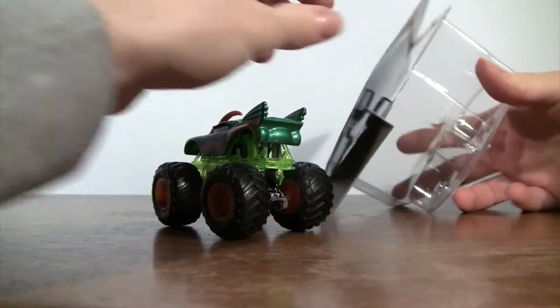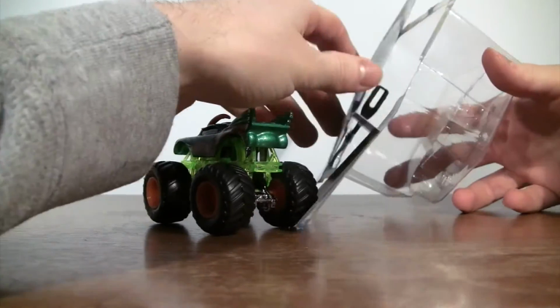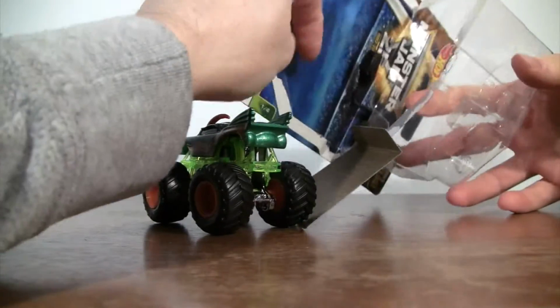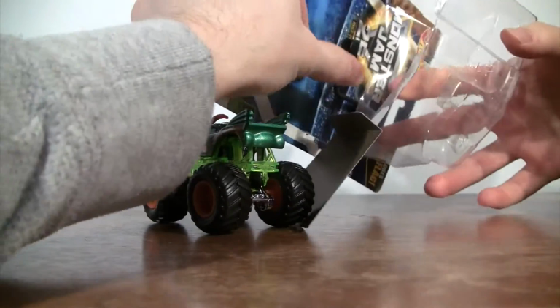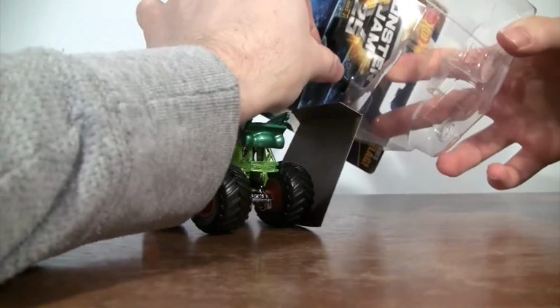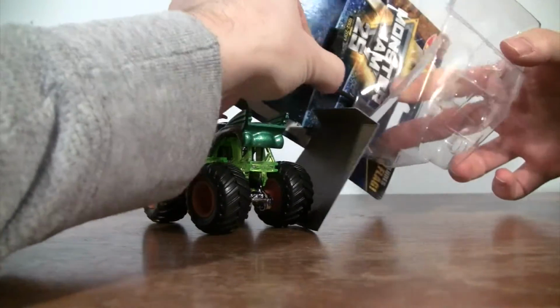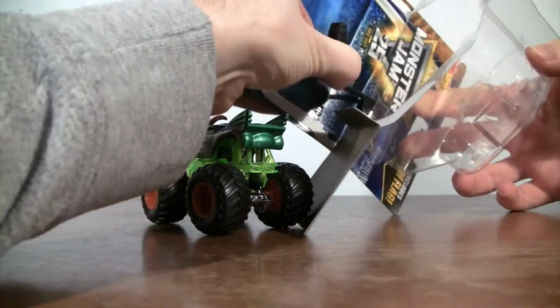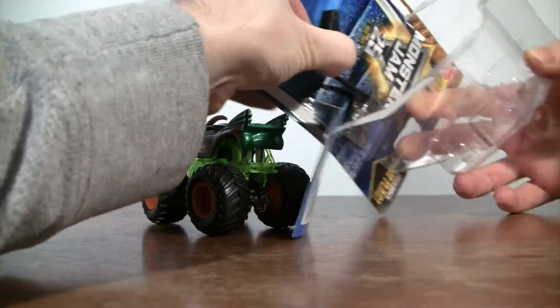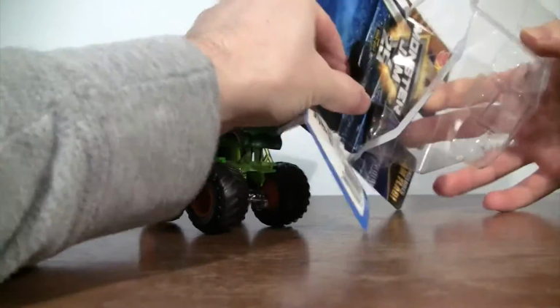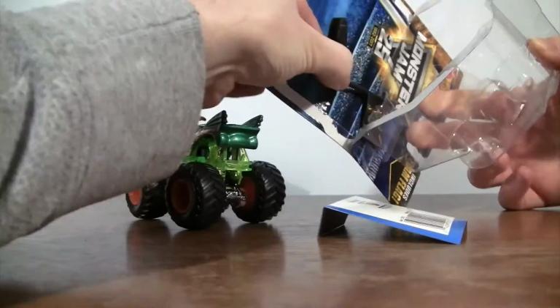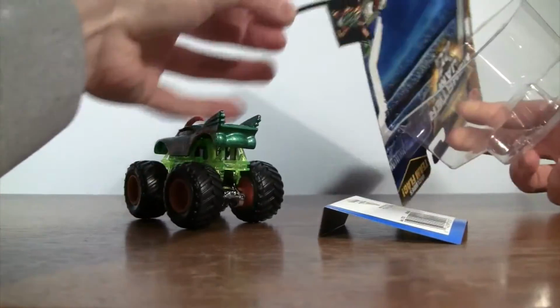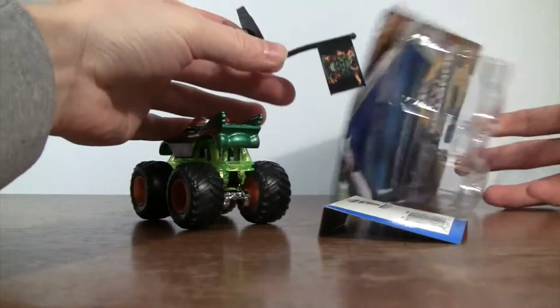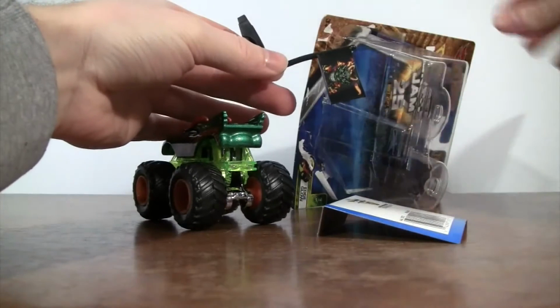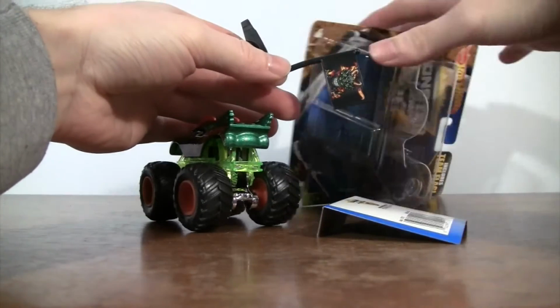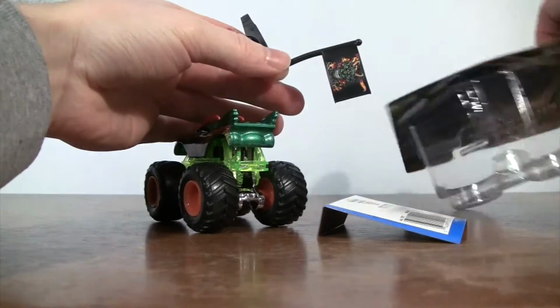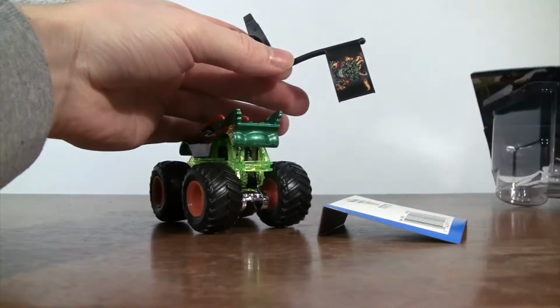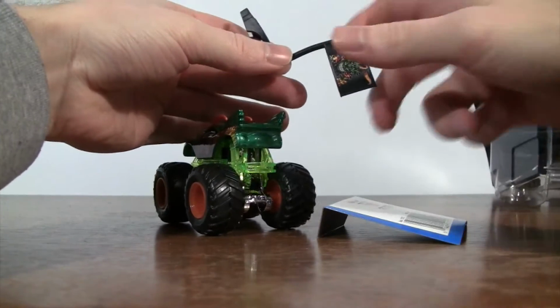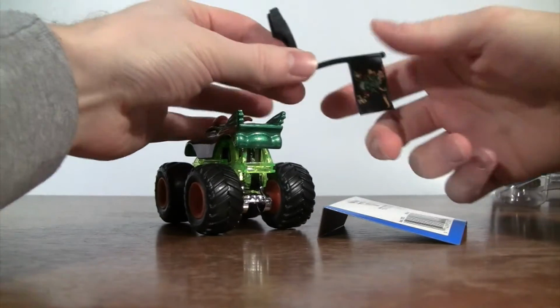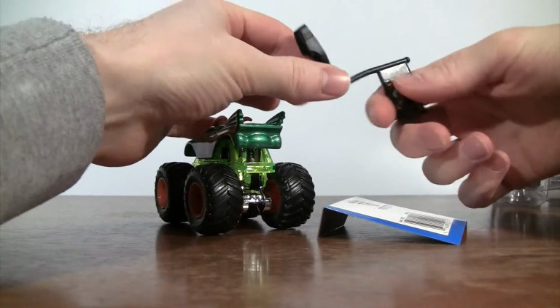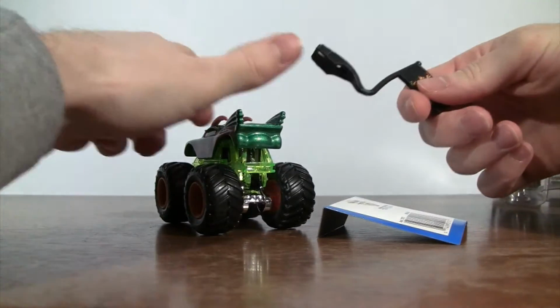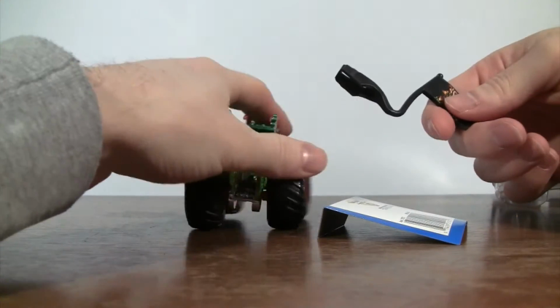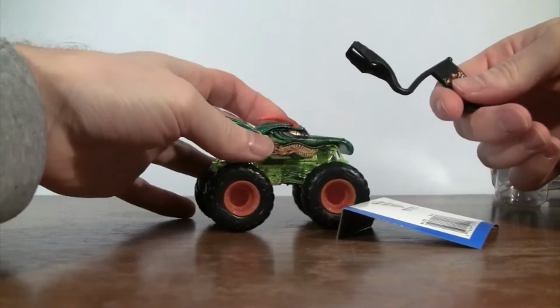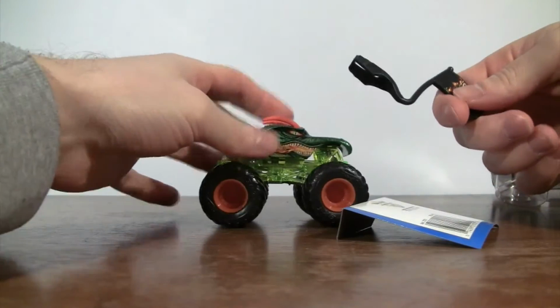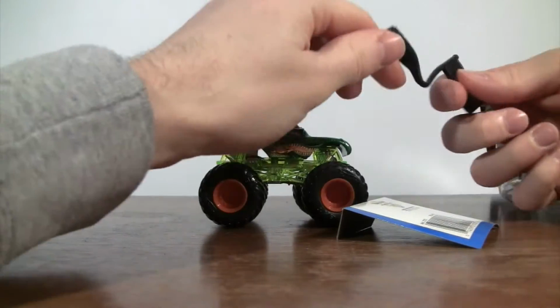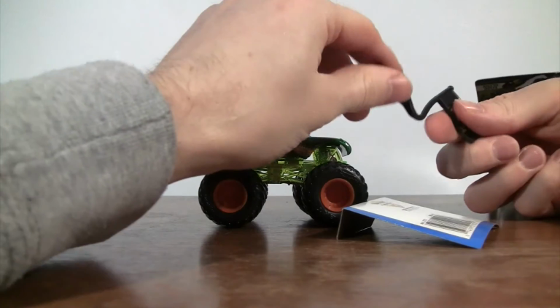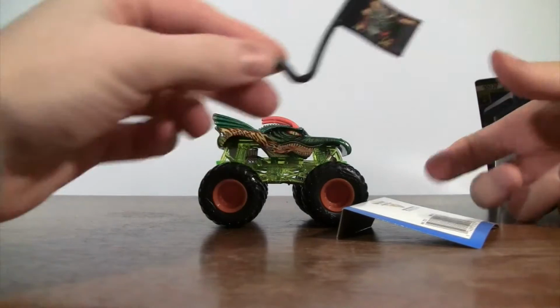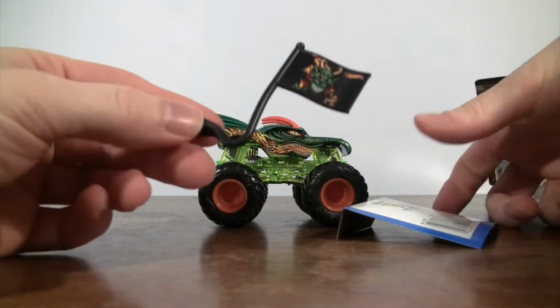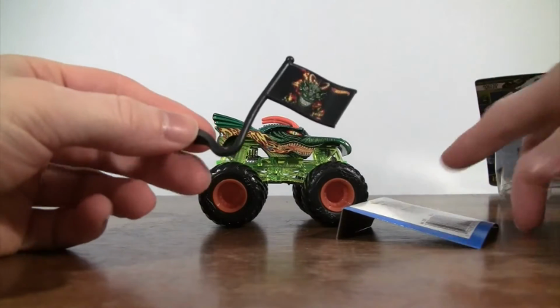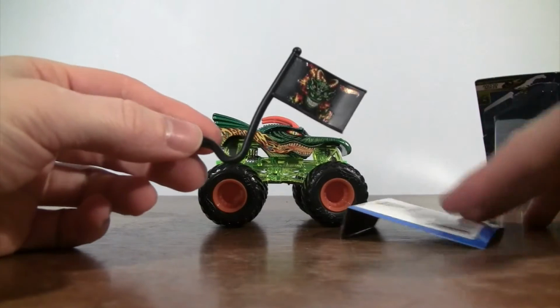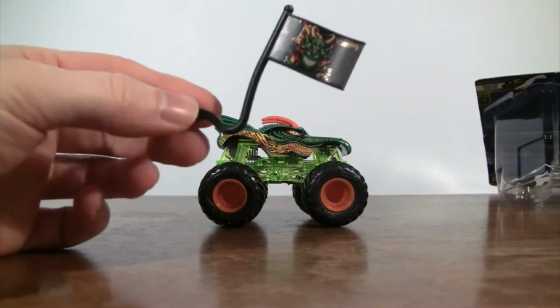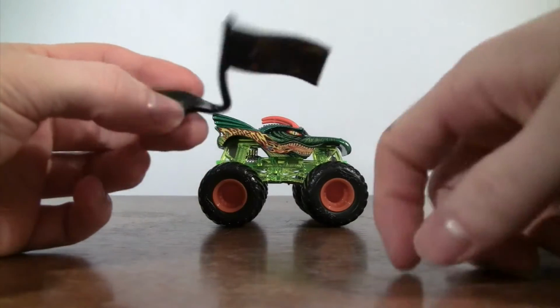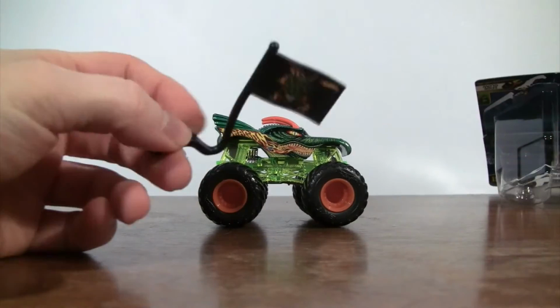I think the green Edge Glow of Dragon is better than the orange Edge Glow that I saw in the internet picture. But that's just my opinion.